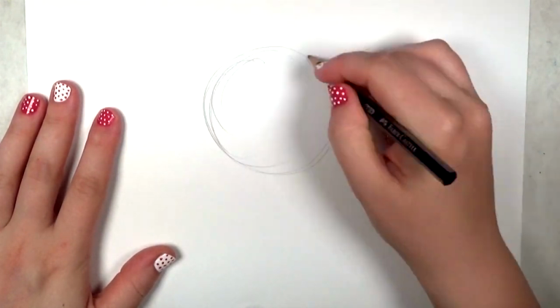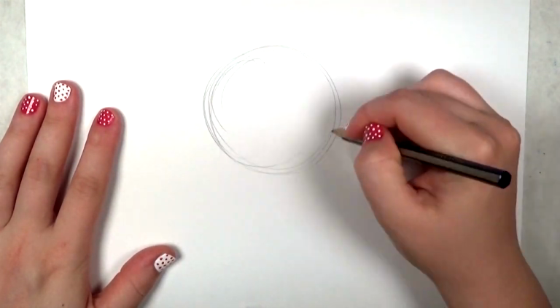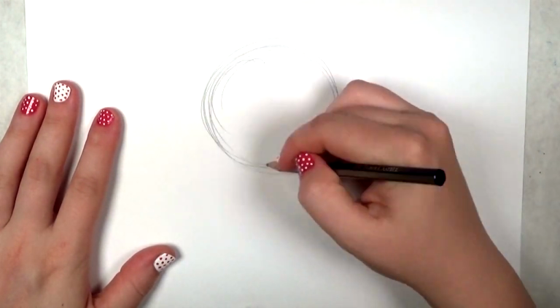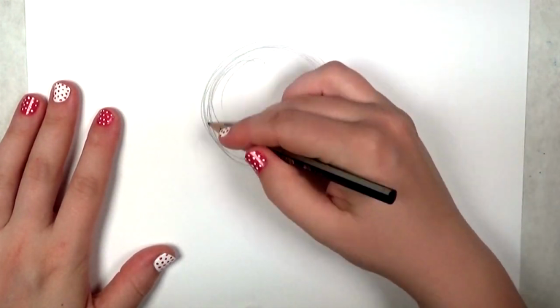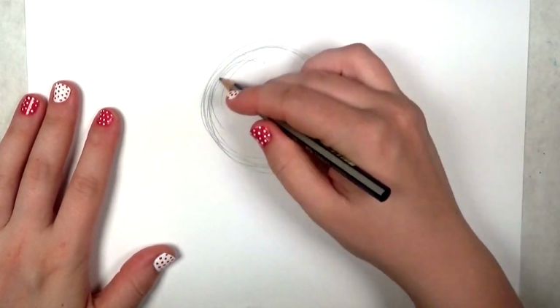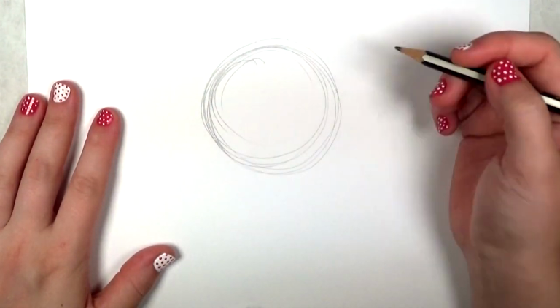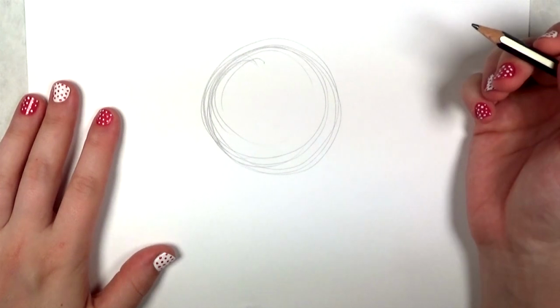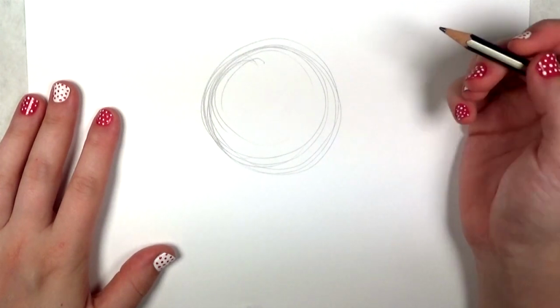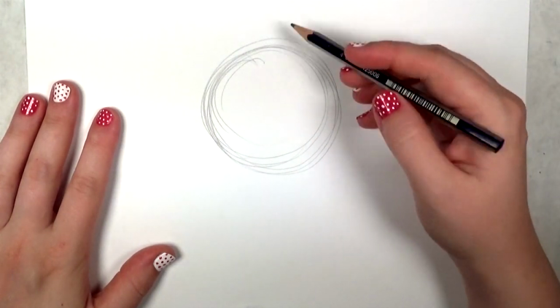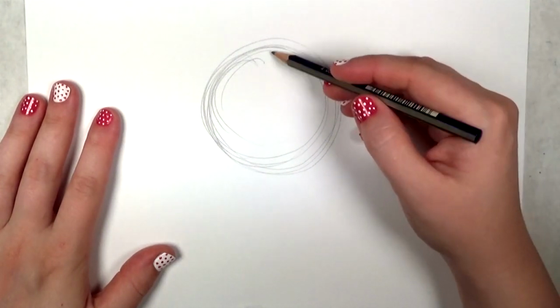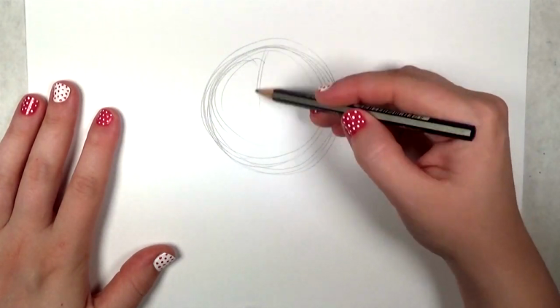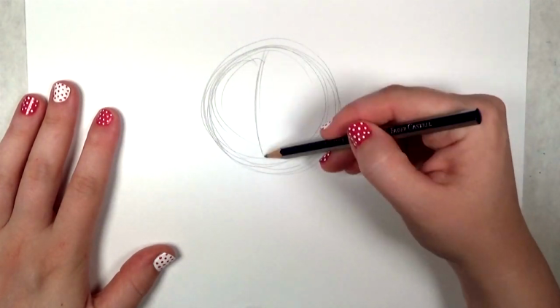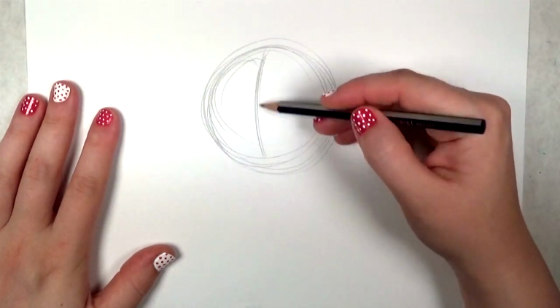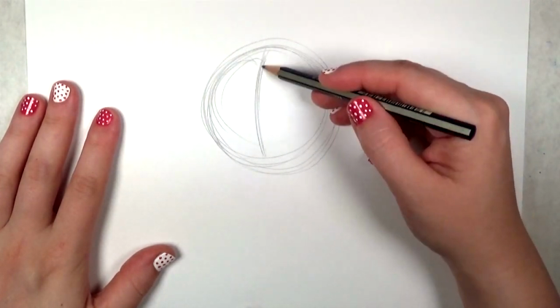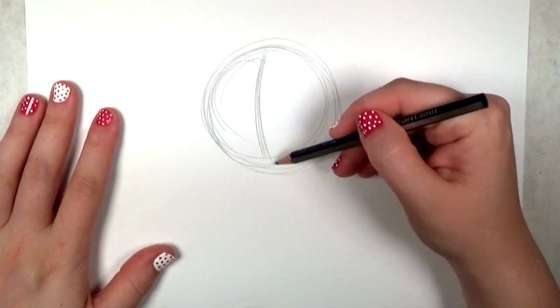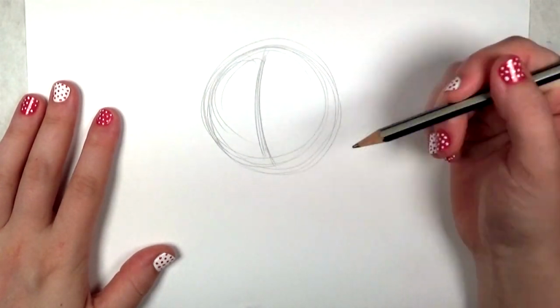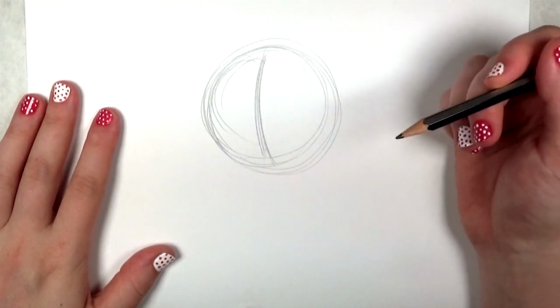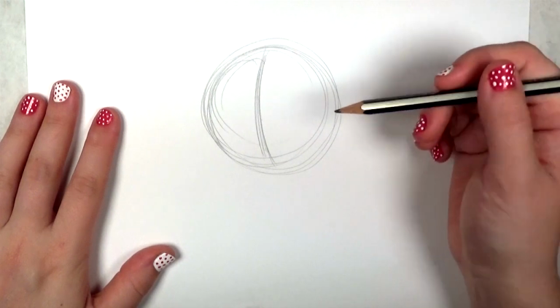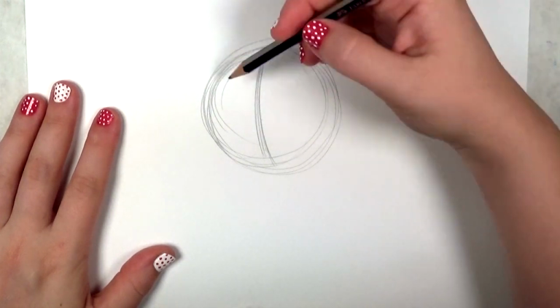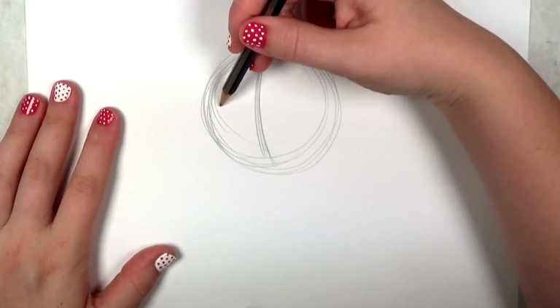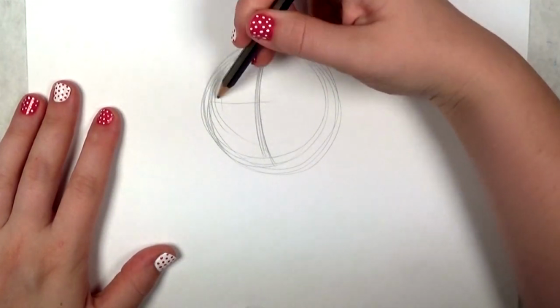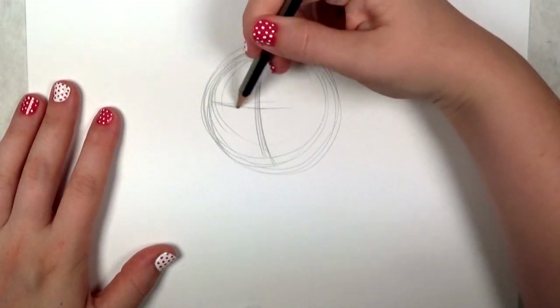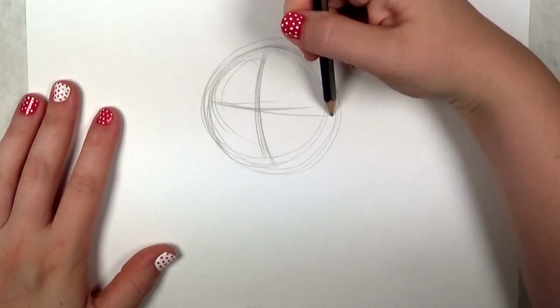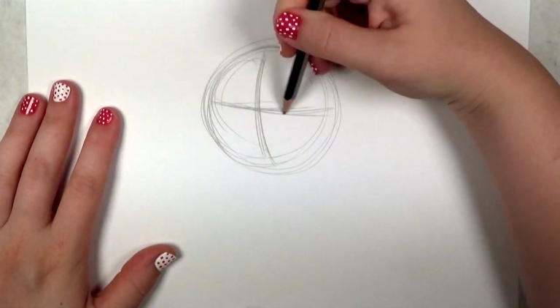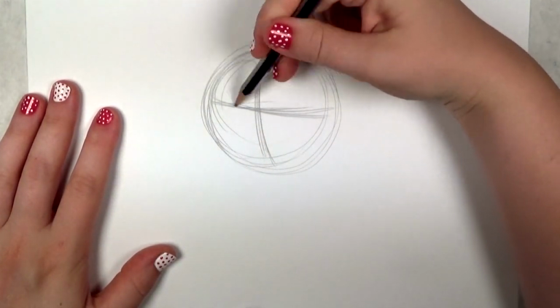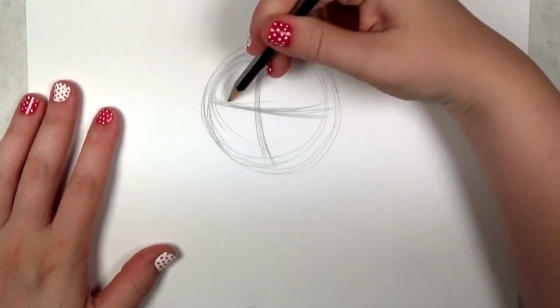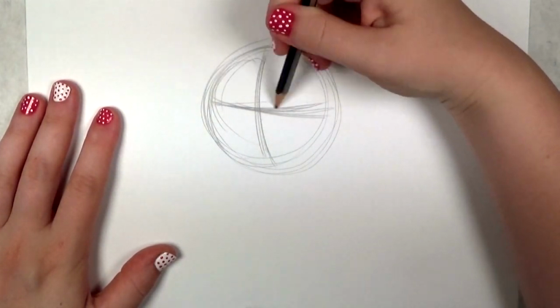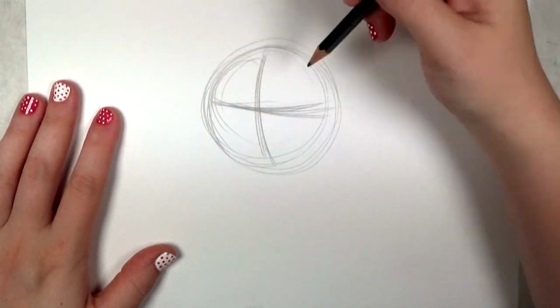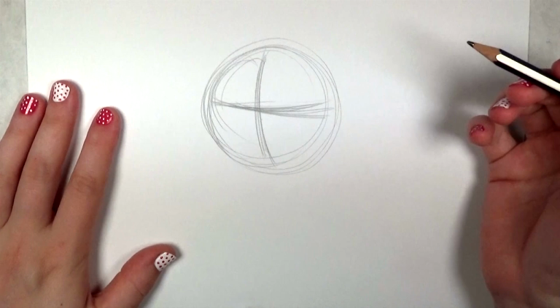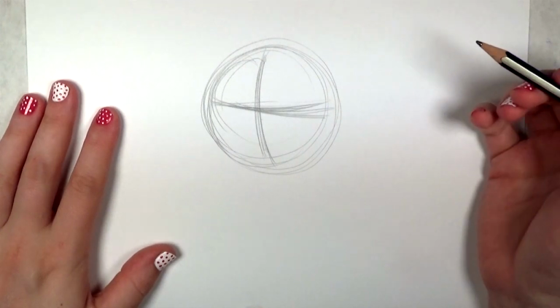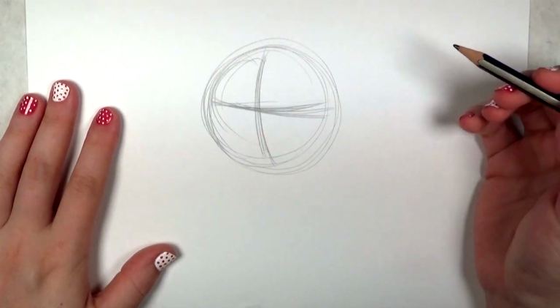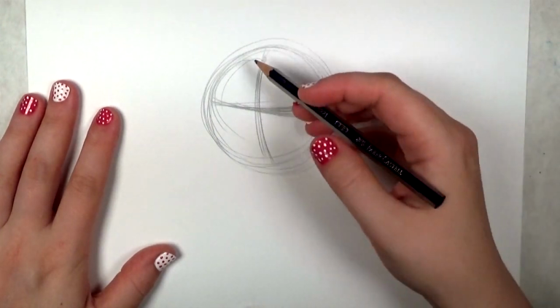Begin by loosely drawing a circle on your paper, and you're going to do a curved vertical line and a curved horizontal line across the circle. These are the landmarks for your beagle's face. This is going to be a three-quarter view of the beagle's face.